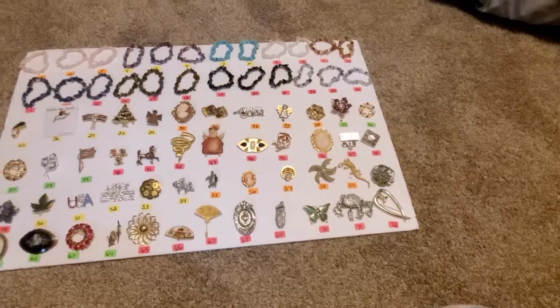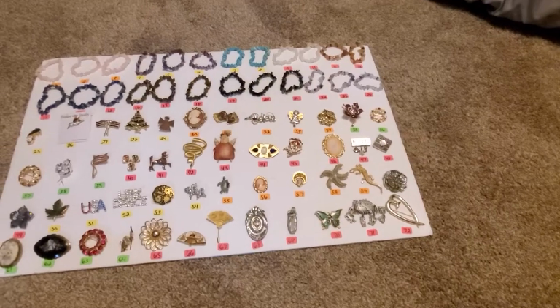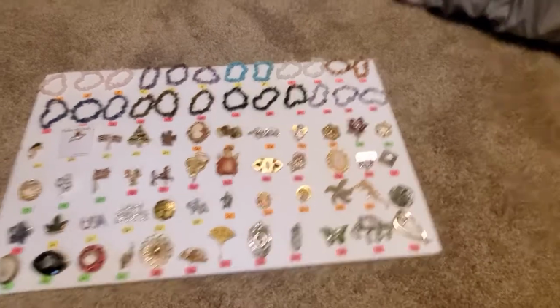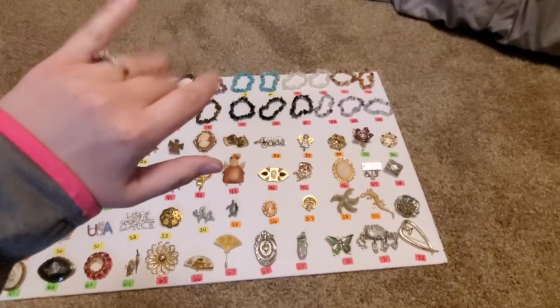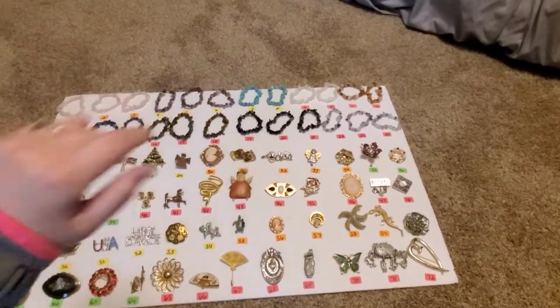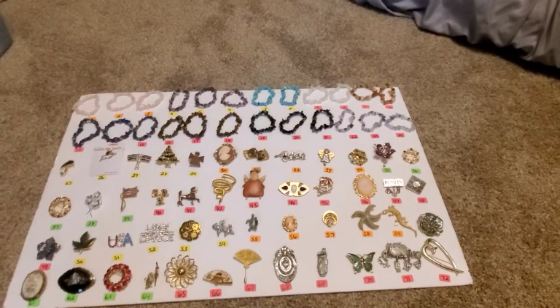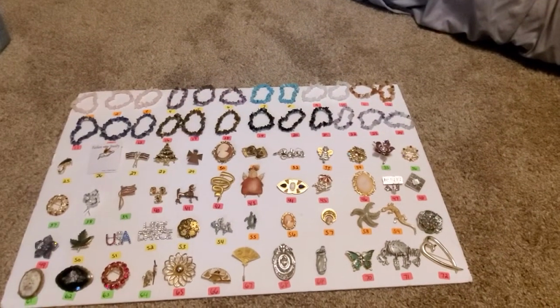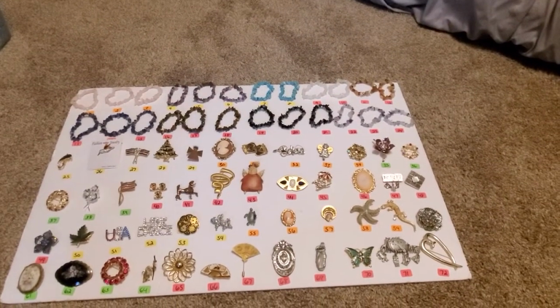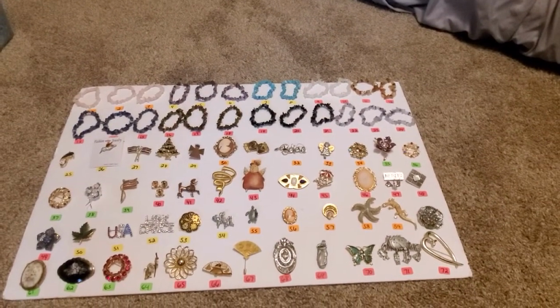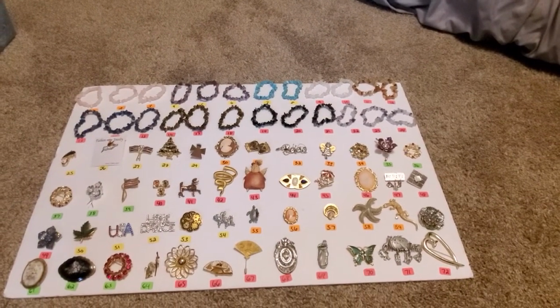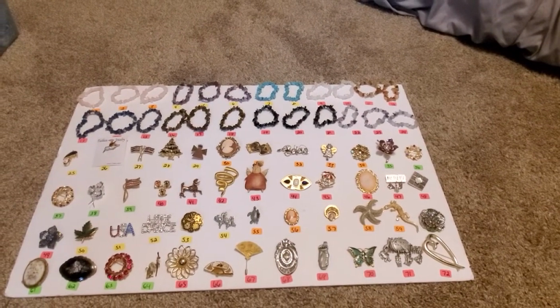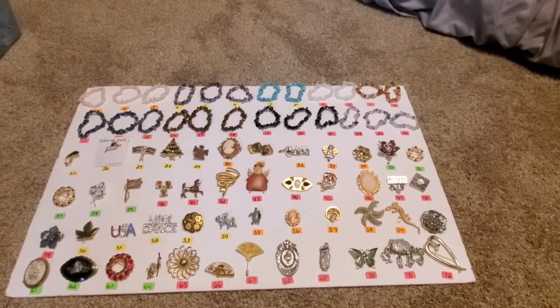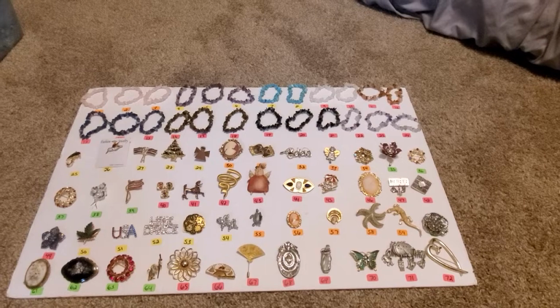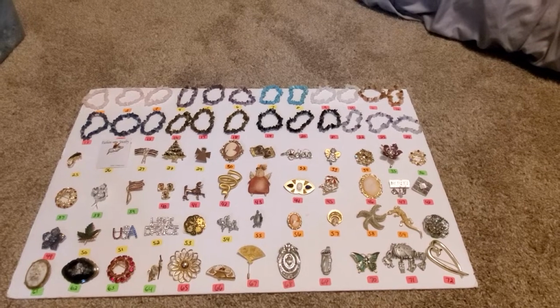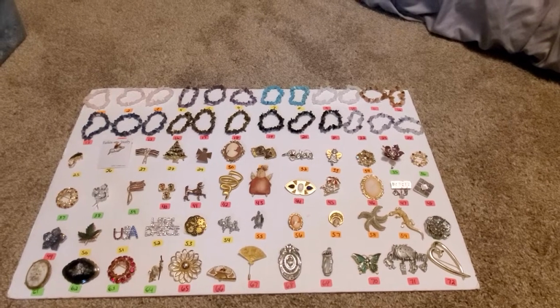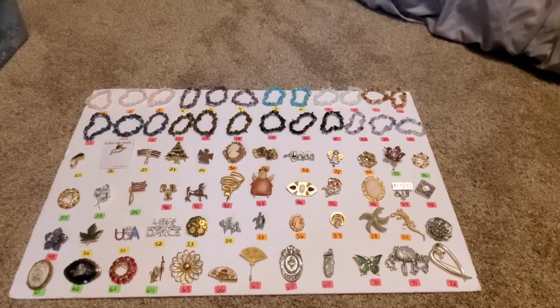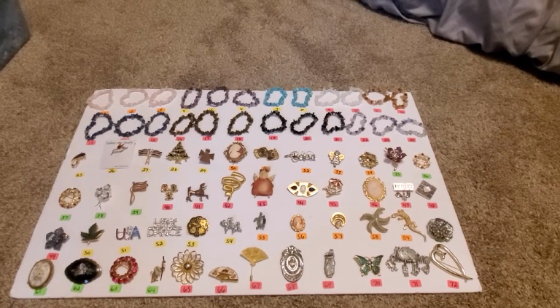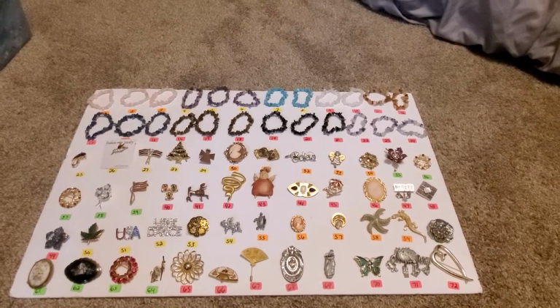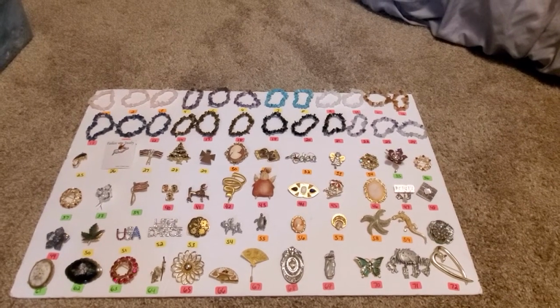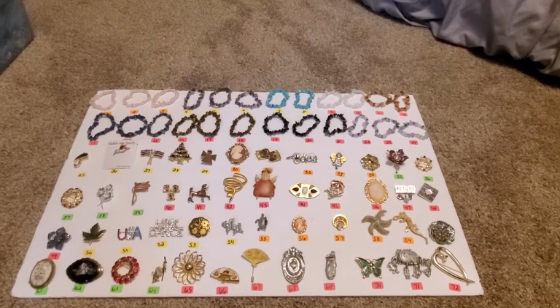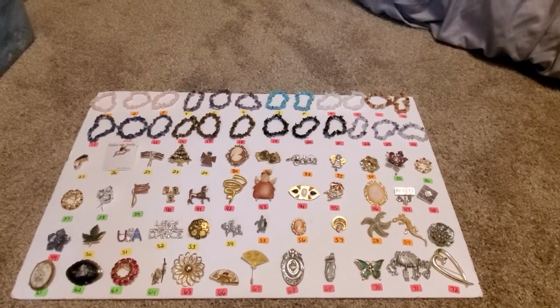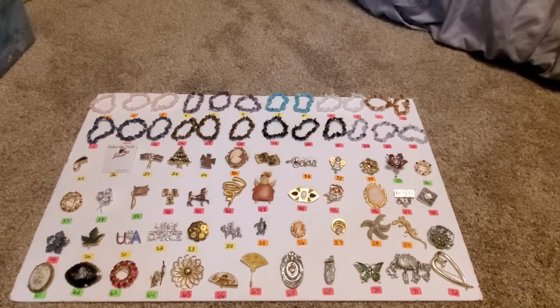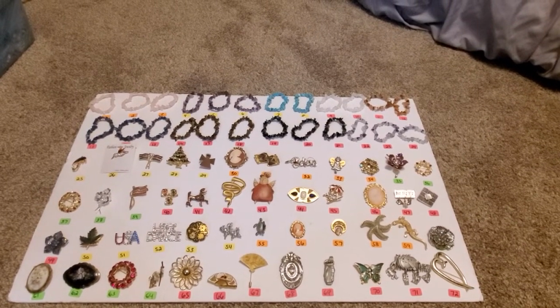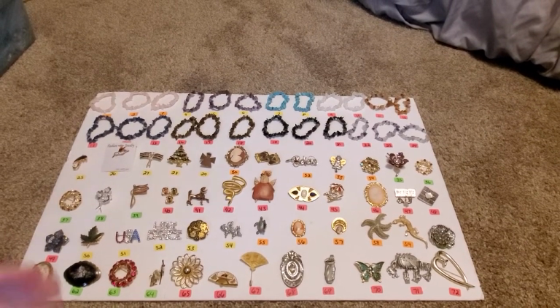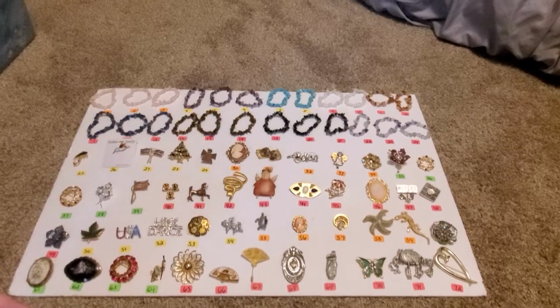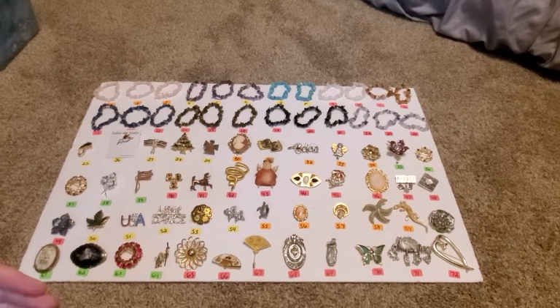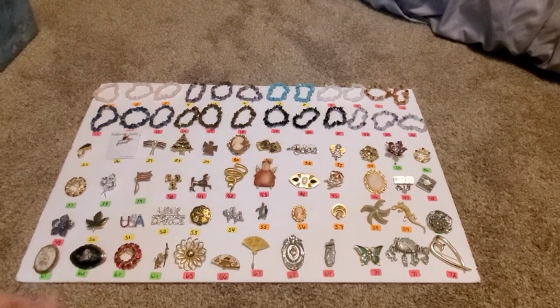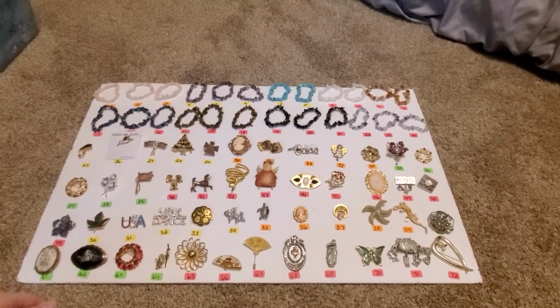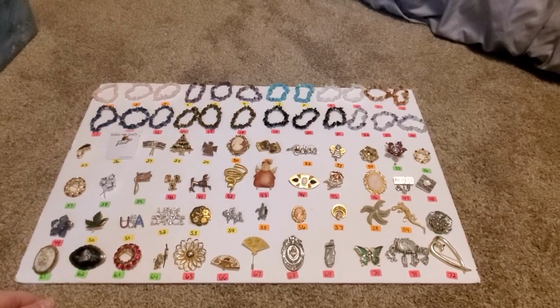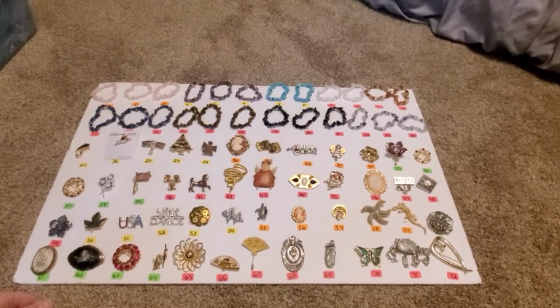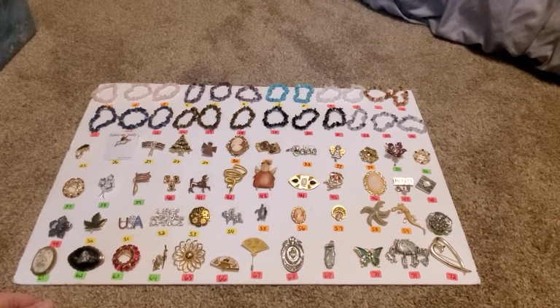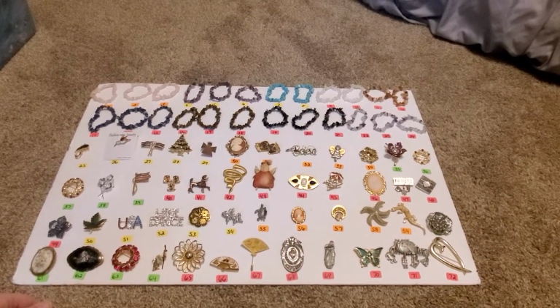Hey y'all, welcome back to another Buy It Now video. Everything here you see is $3 a piece, numbers 1 through 24 are natural stone chip stretch bracelets, and the rest of them are broaches. Some are signed, some are not. I'll let you know if there's a signature on it.